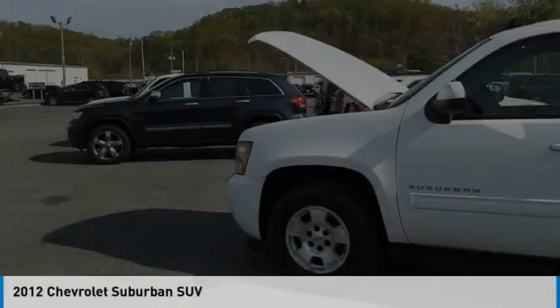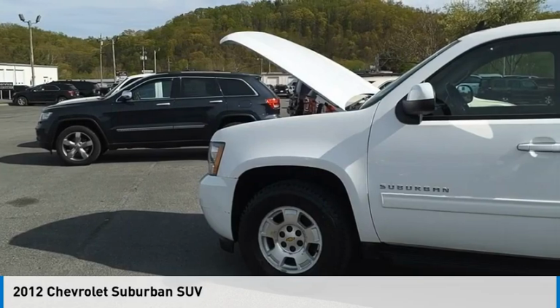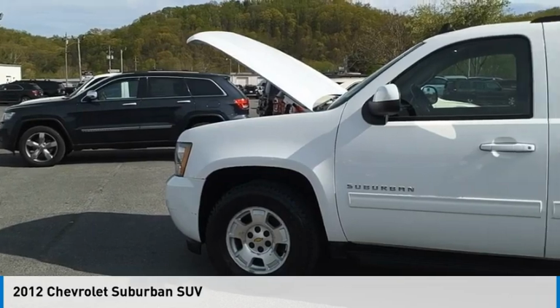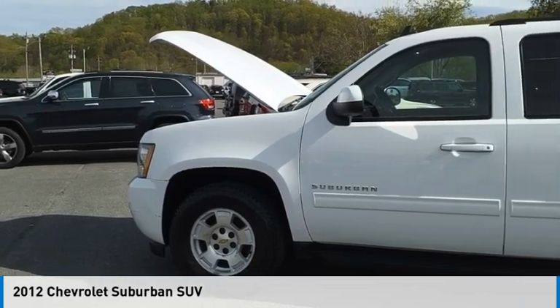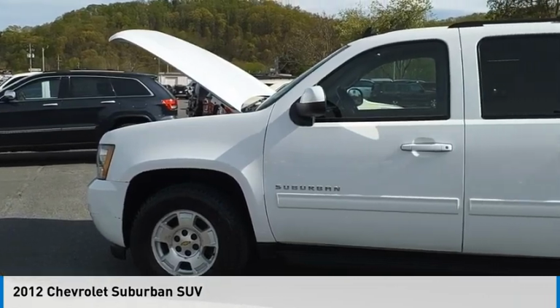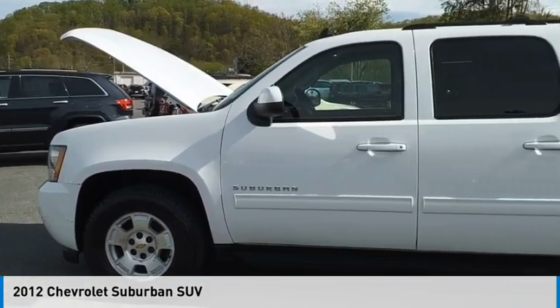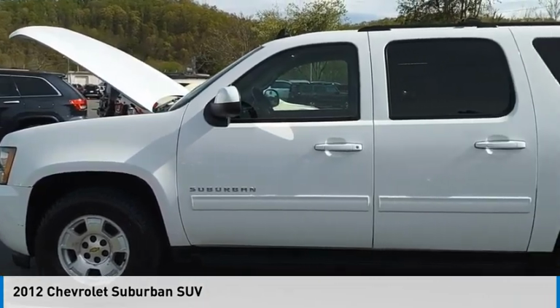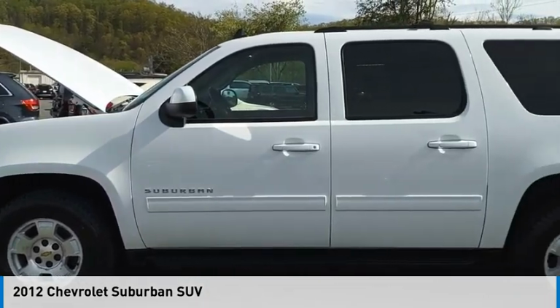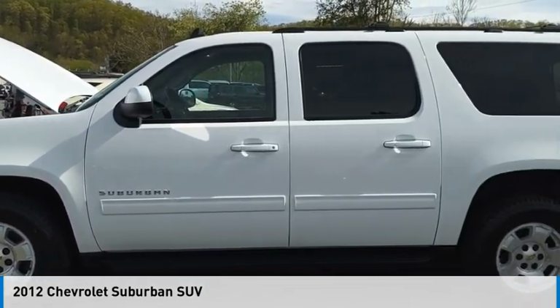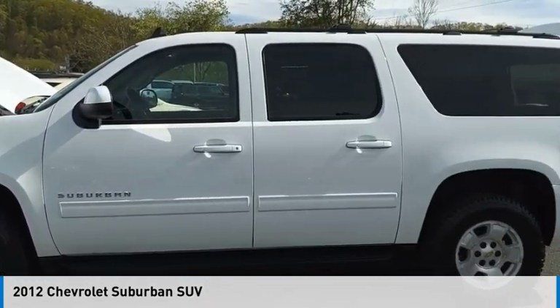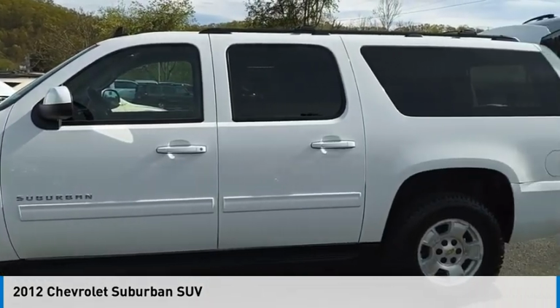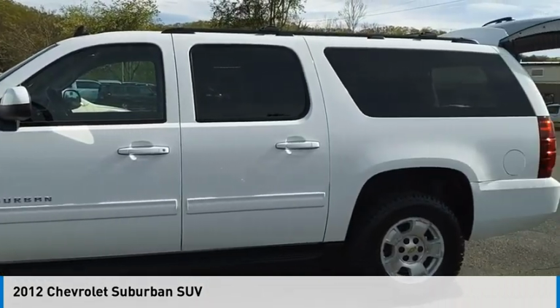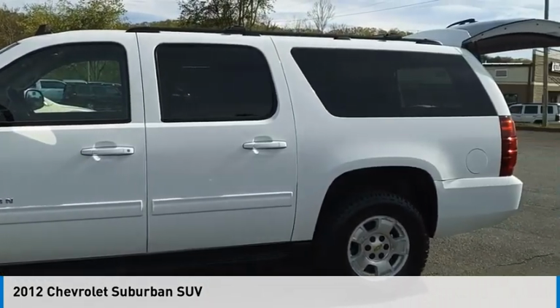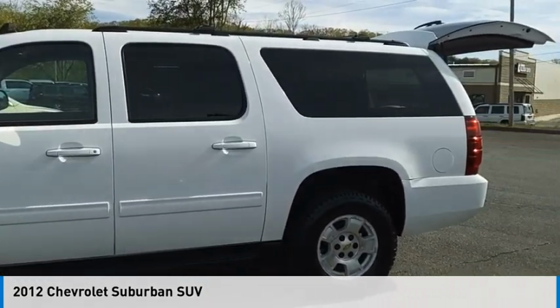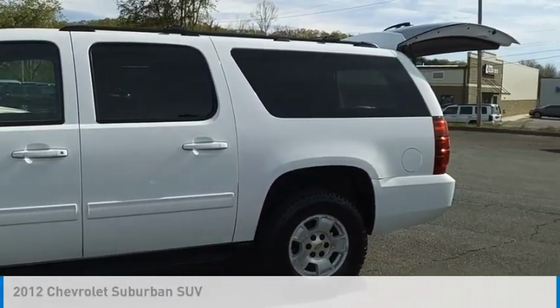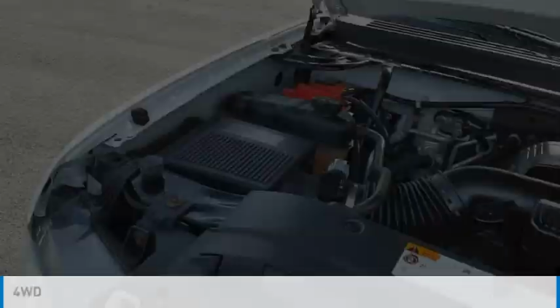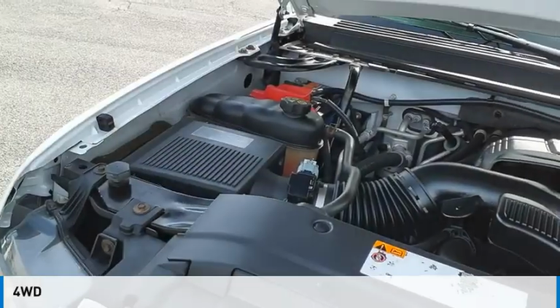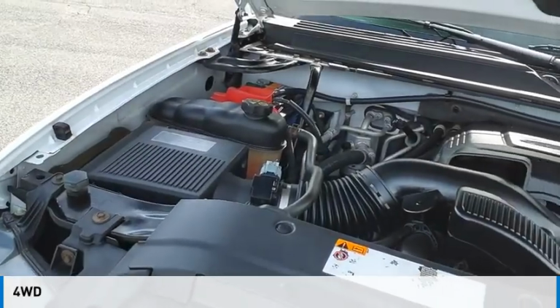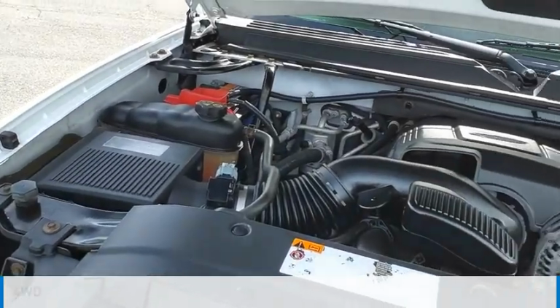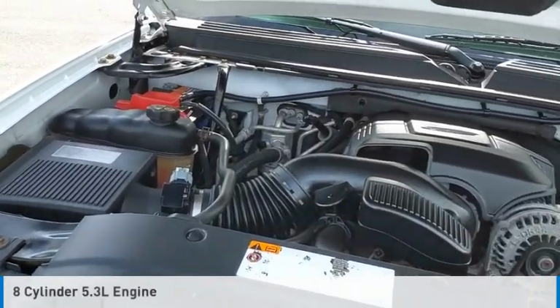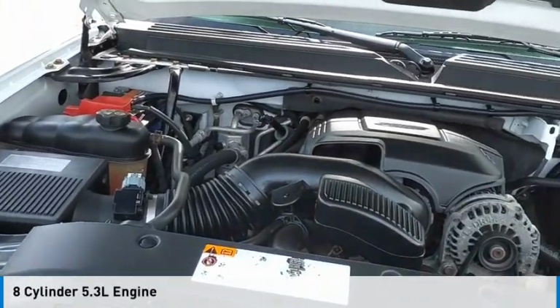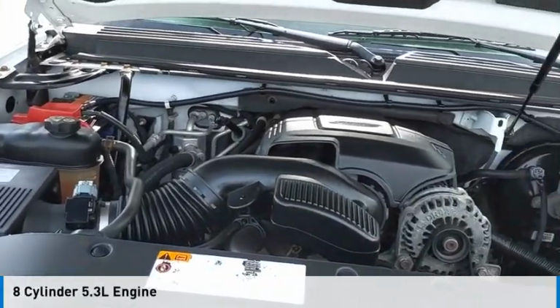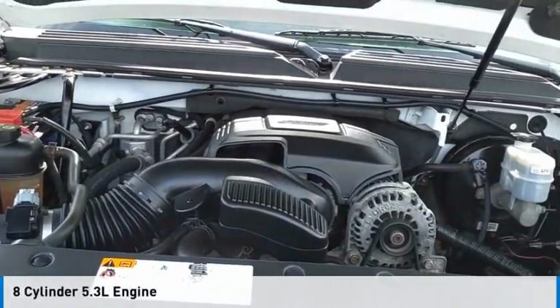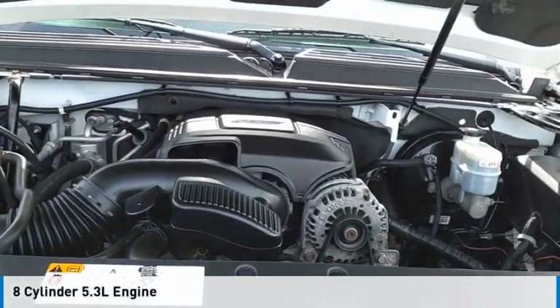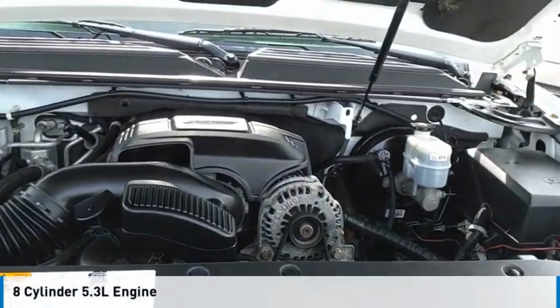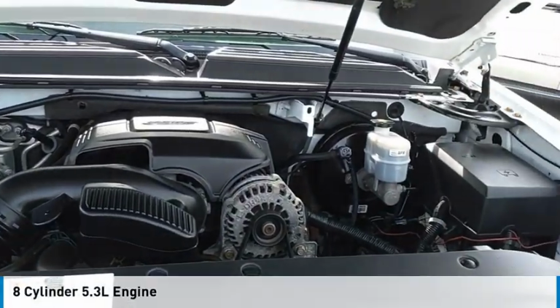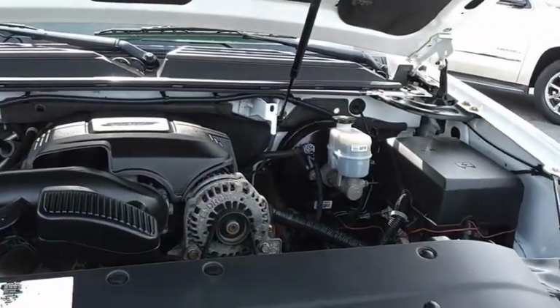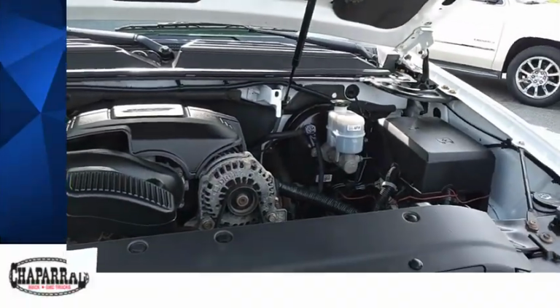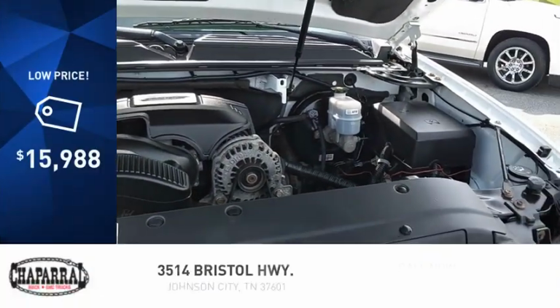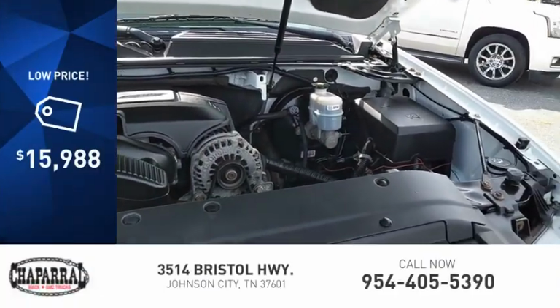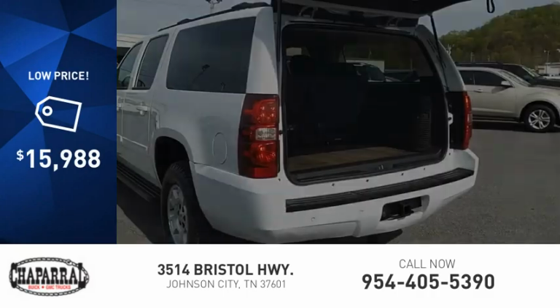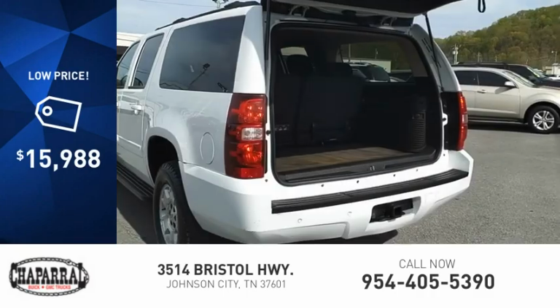We are pleased to show you the 2012 Suburban. This vehicle is powered by a four-wheel drive, eight-cylinder, 5.3-liter engine, and is priced below $20,000.